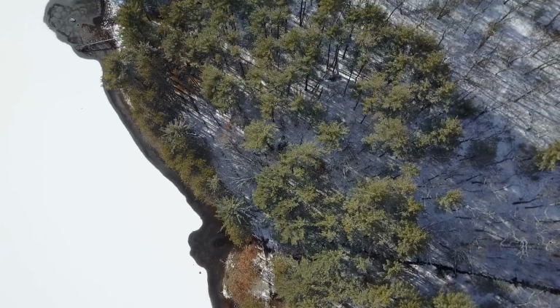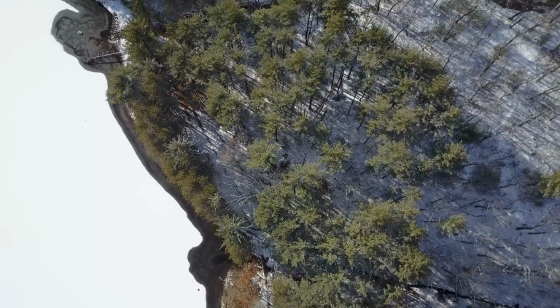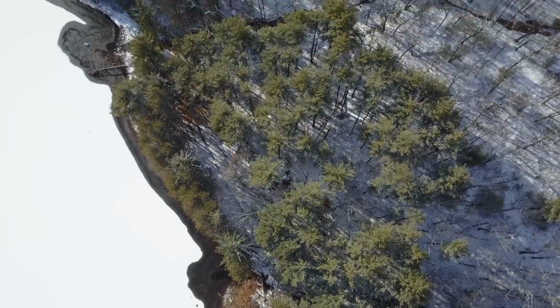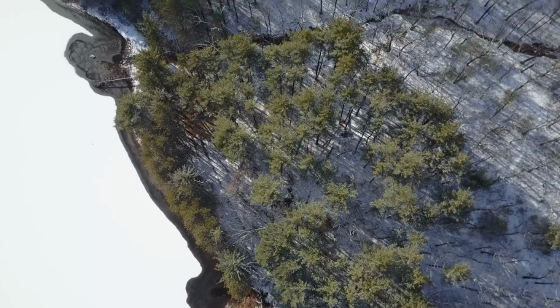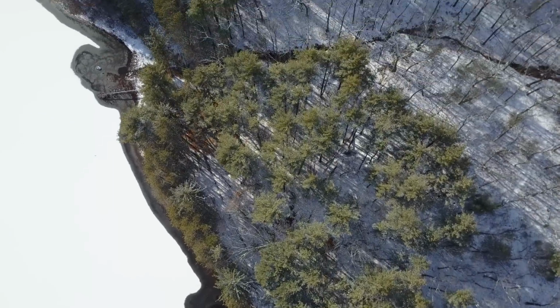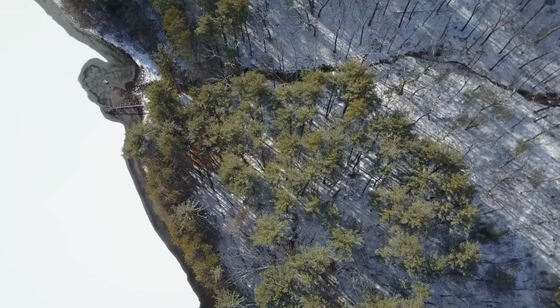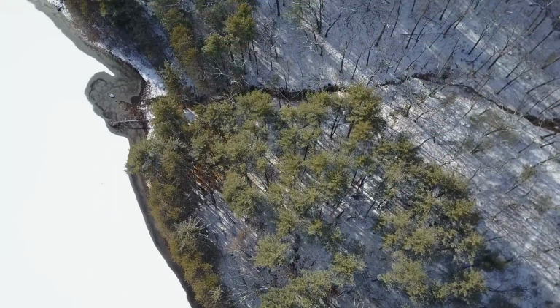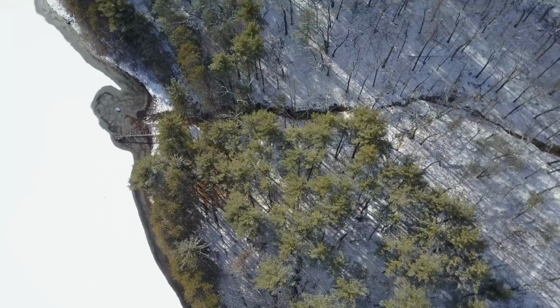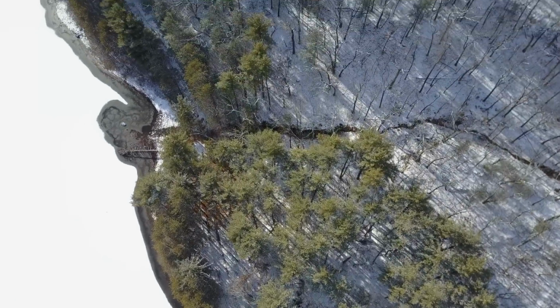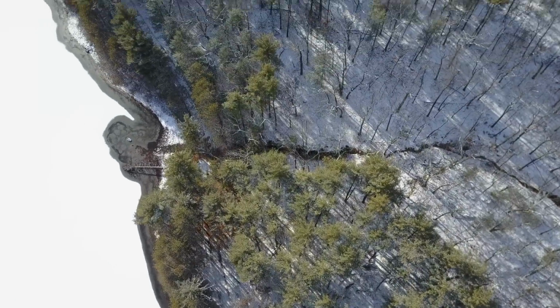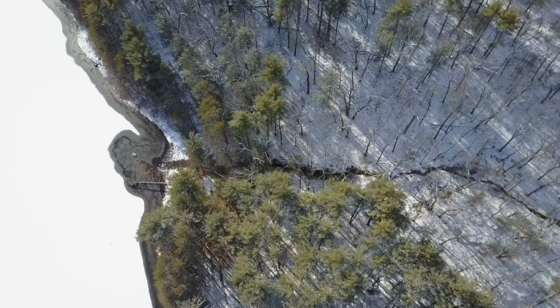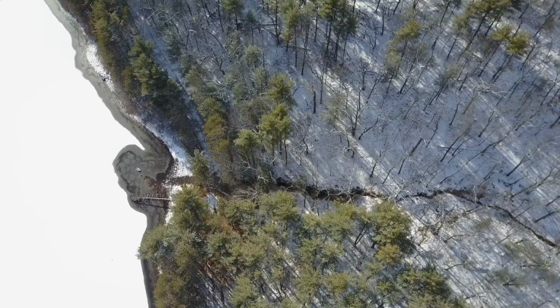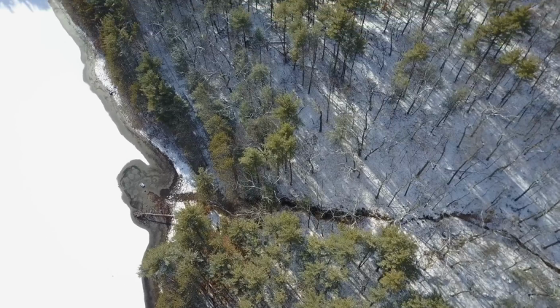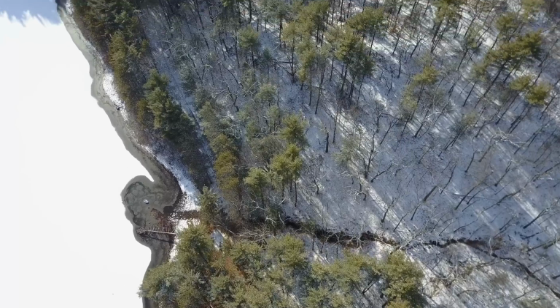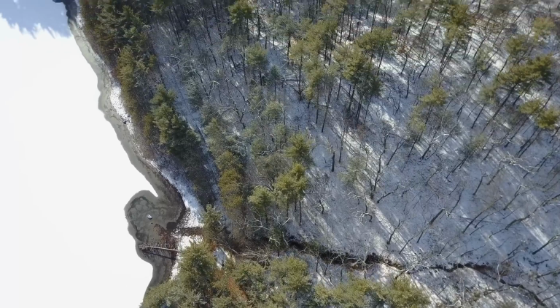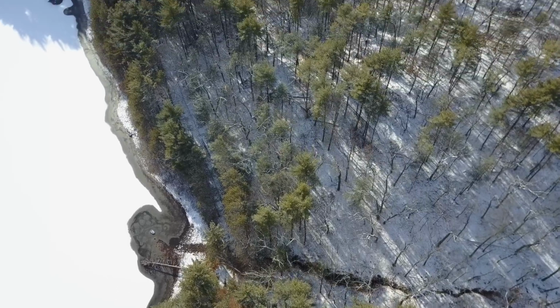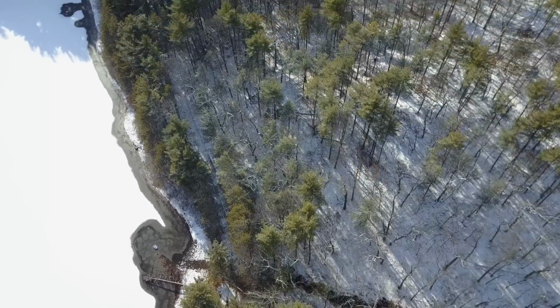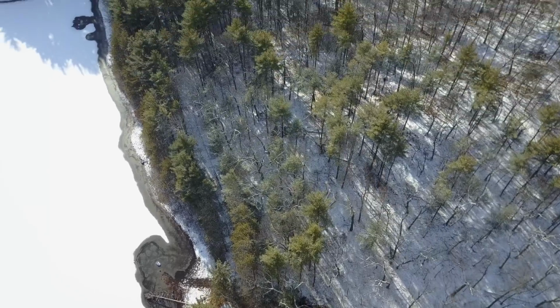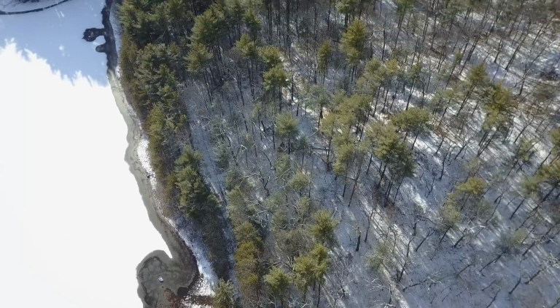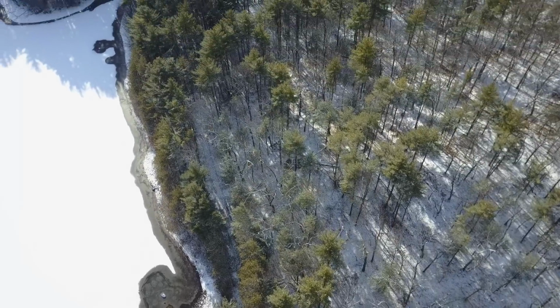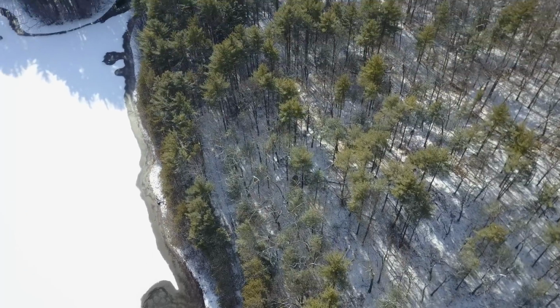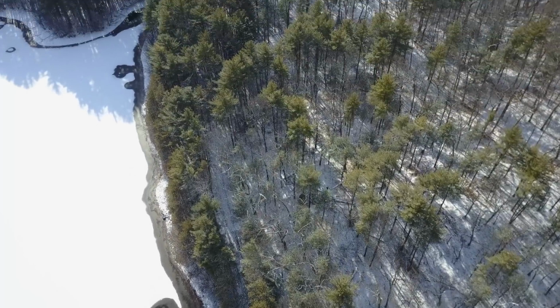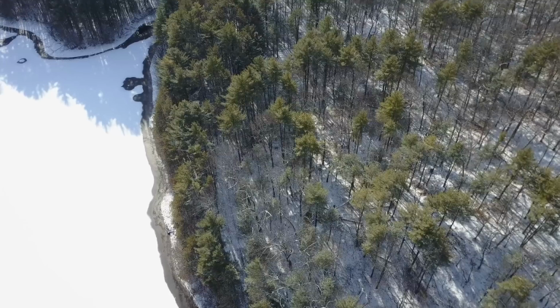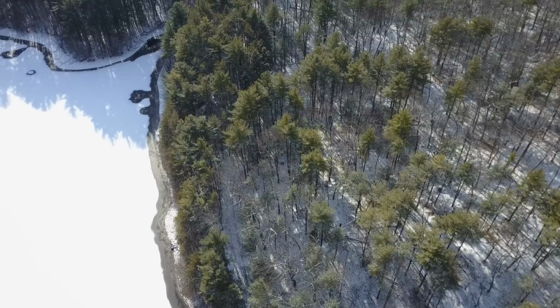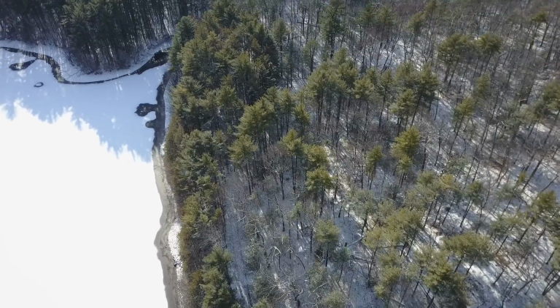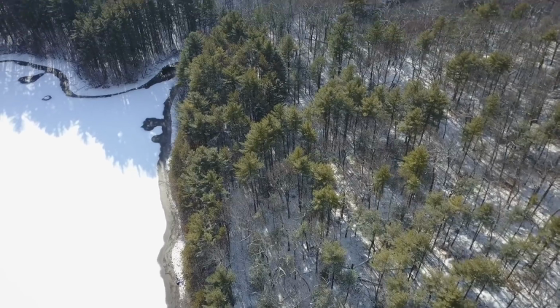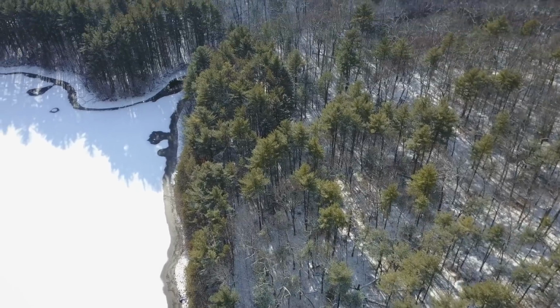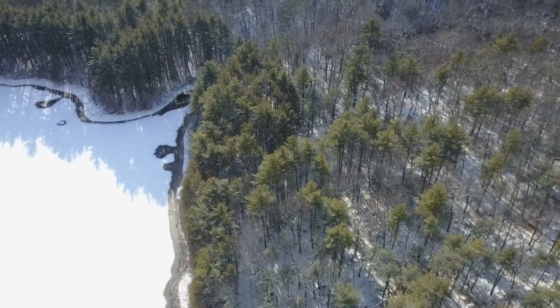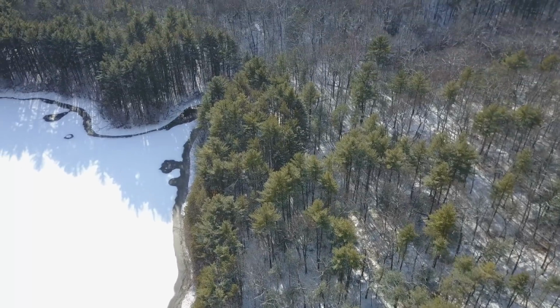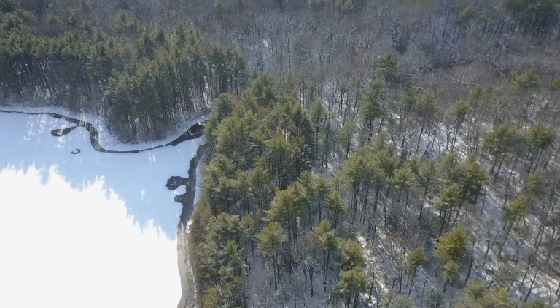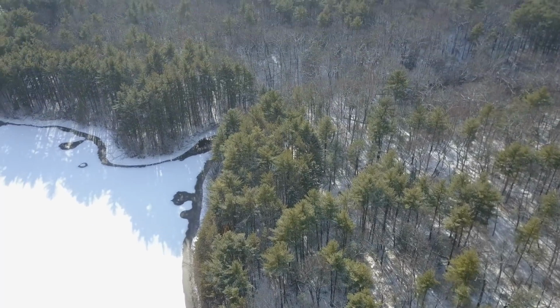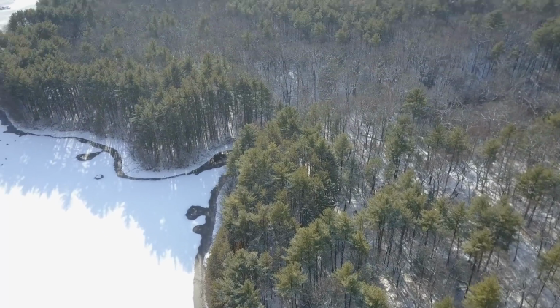For example, when the ground is wet or has snow. The DJI Mavic has such low clearance the gimbal and sensors could get wet. Or if you're taking off and landing from a boat, it could be difficult to land on a moving surface.